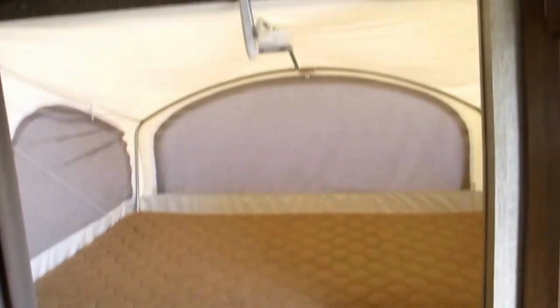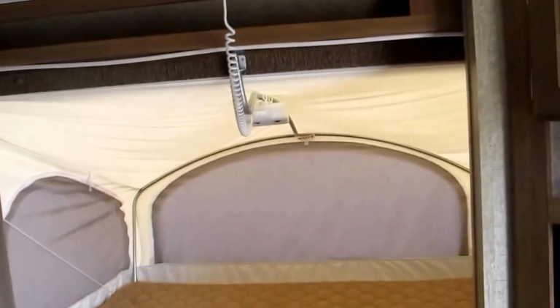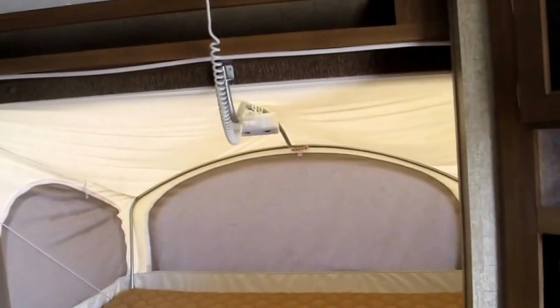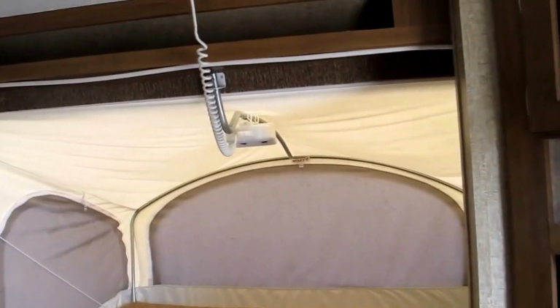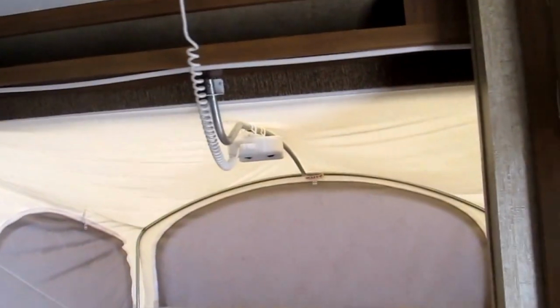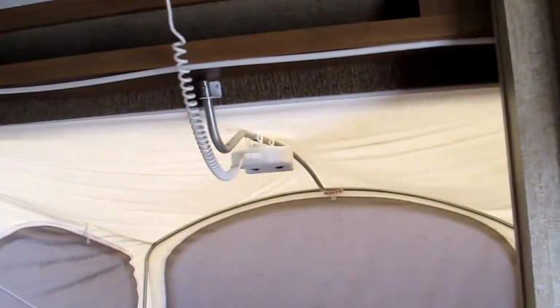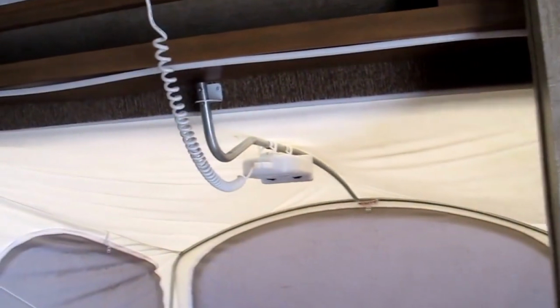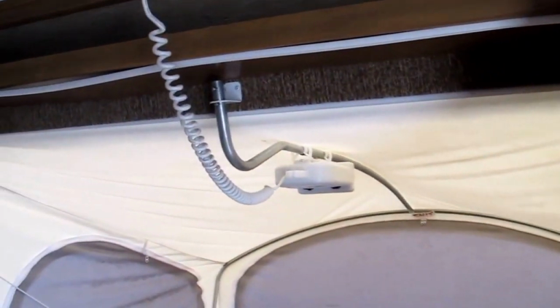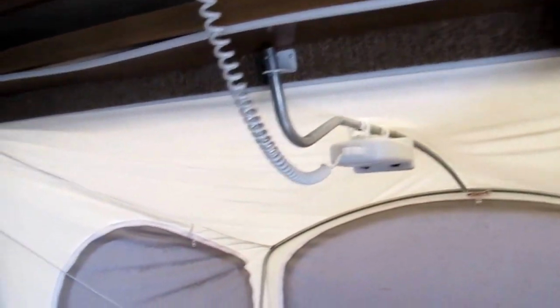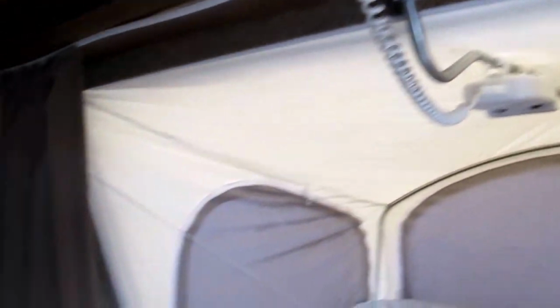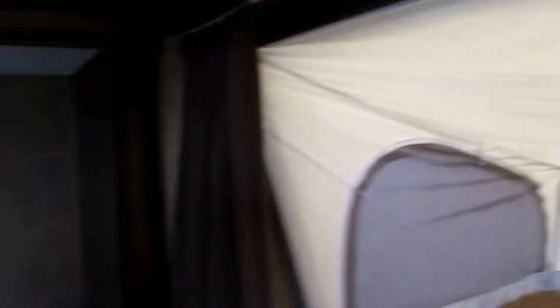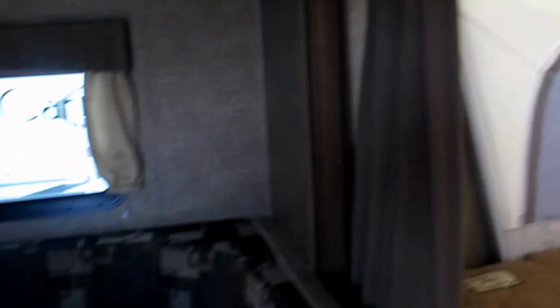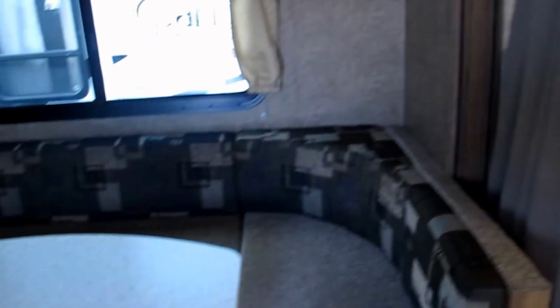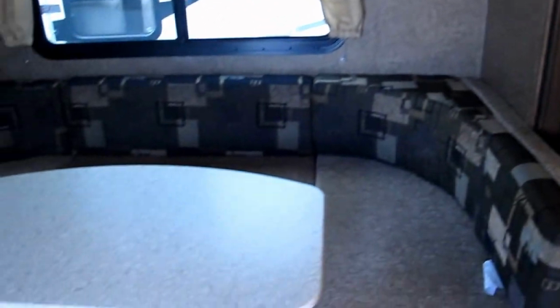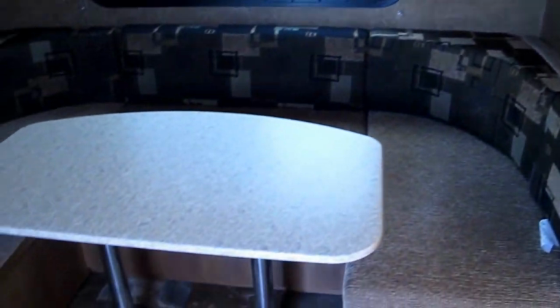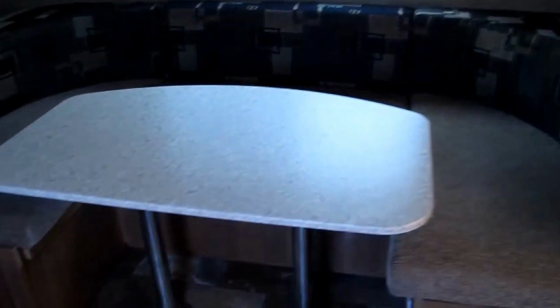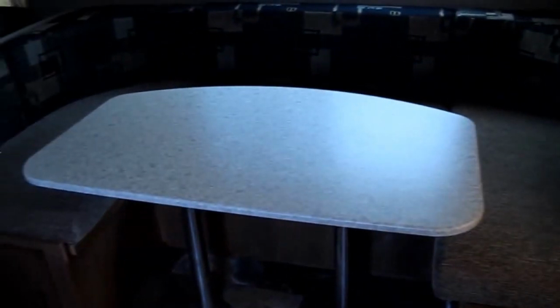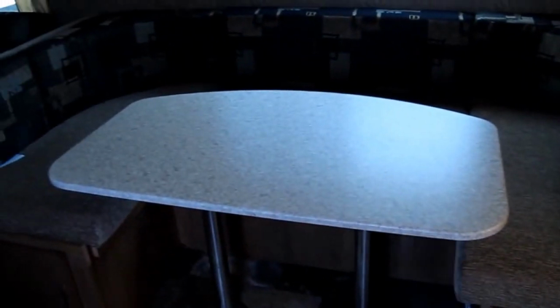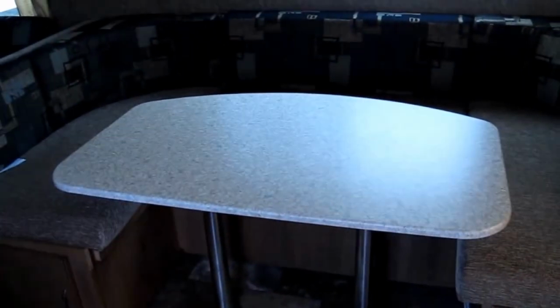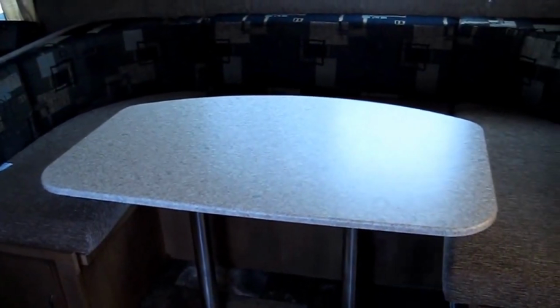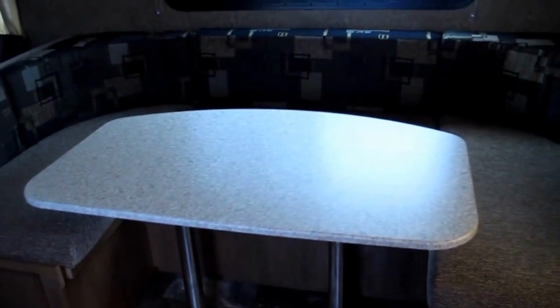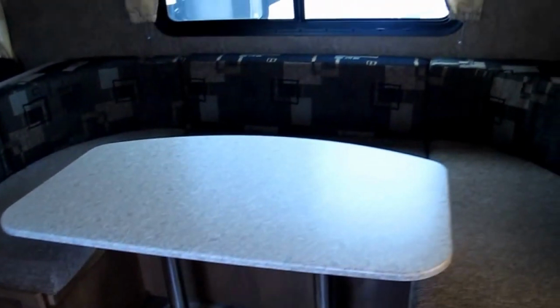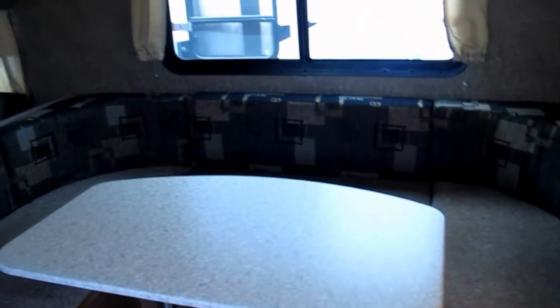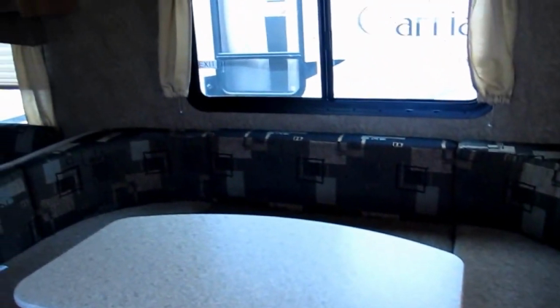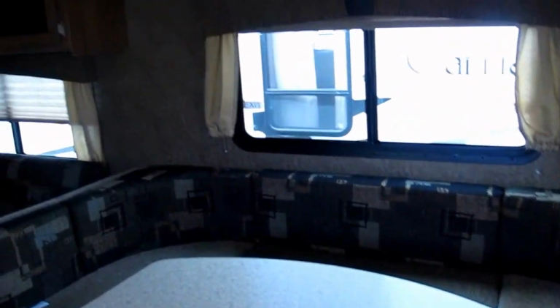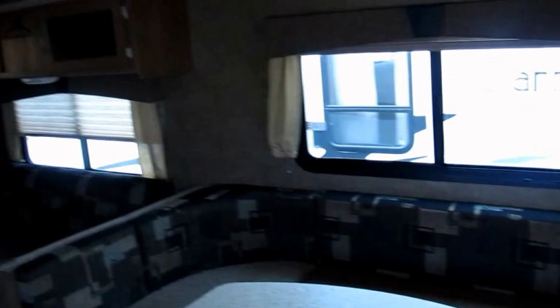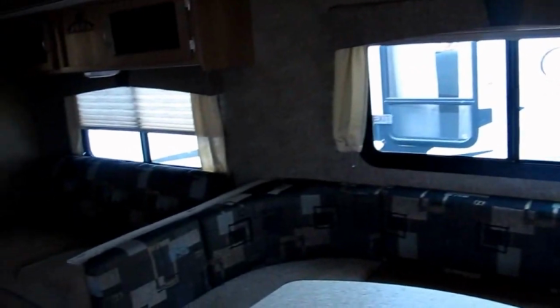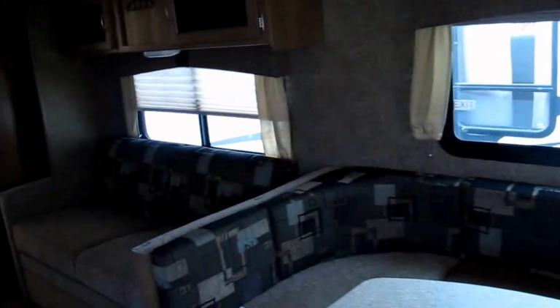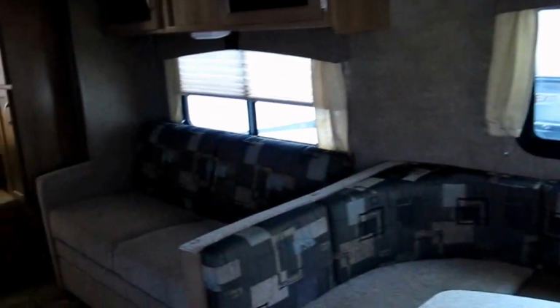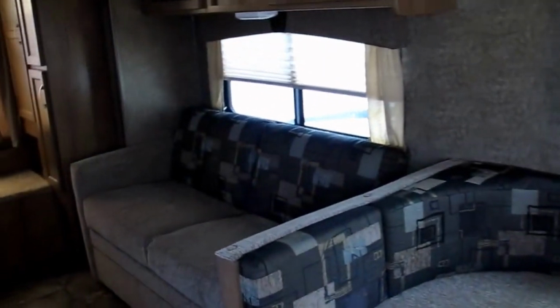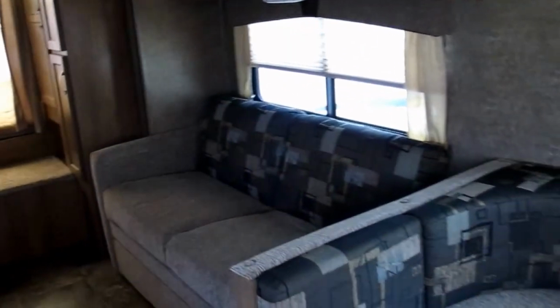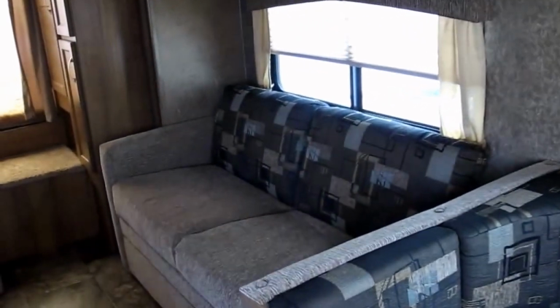There's one of your pop-outs — you'll notice a circulation fan. You've got a U-shaped dinette where the table drops down to form additional sleeping. That is the slide-out right there, and it's also got a jackknife sleeper.